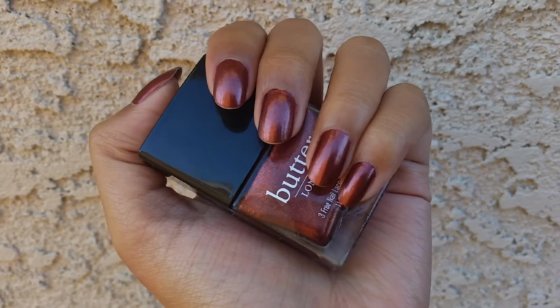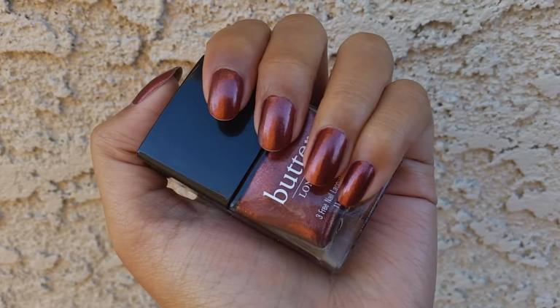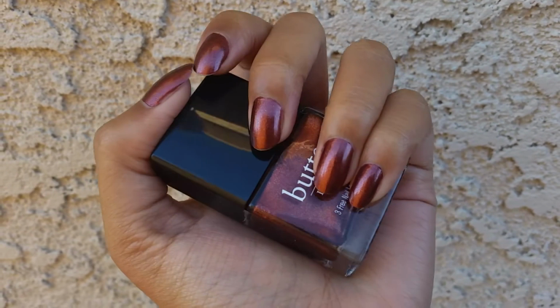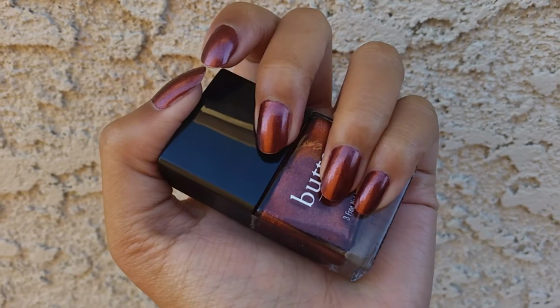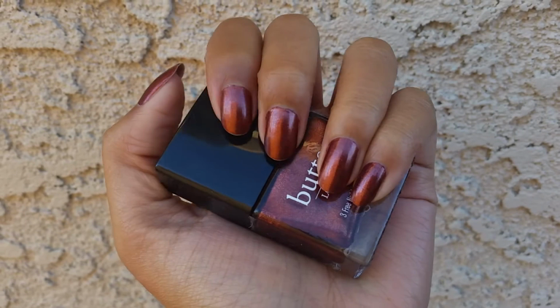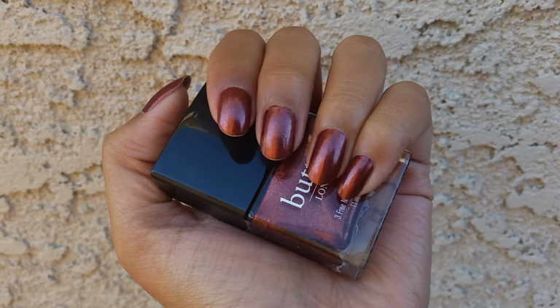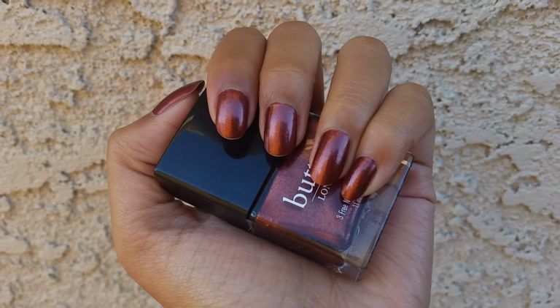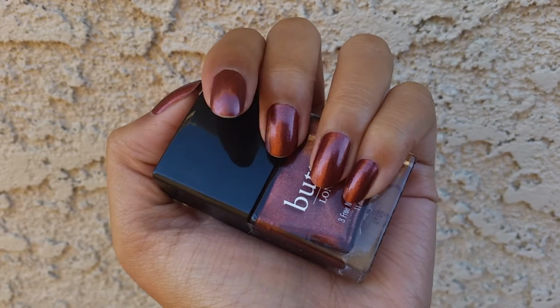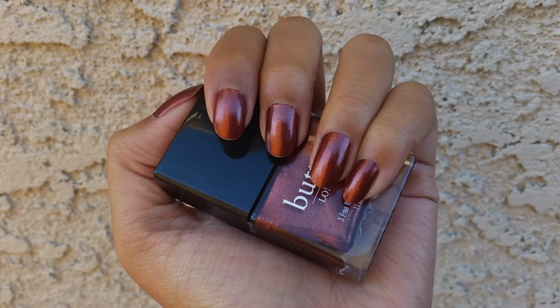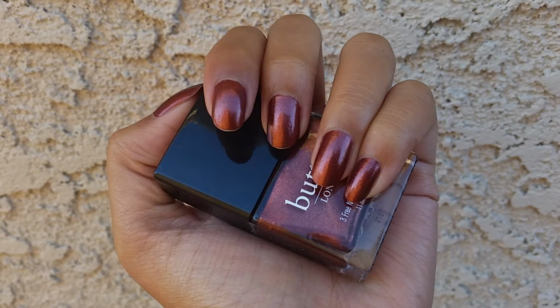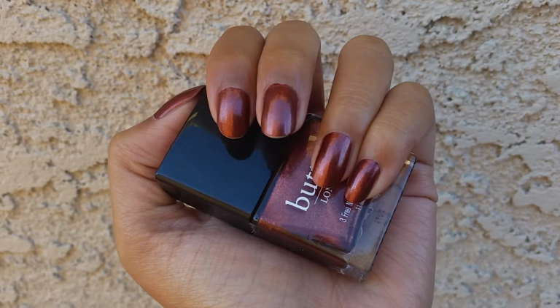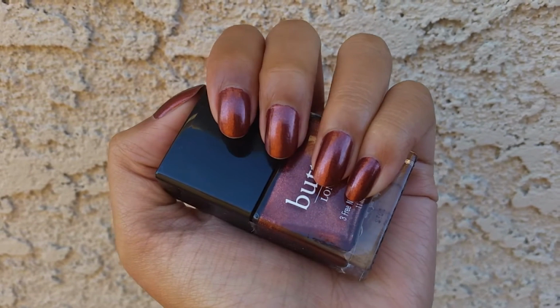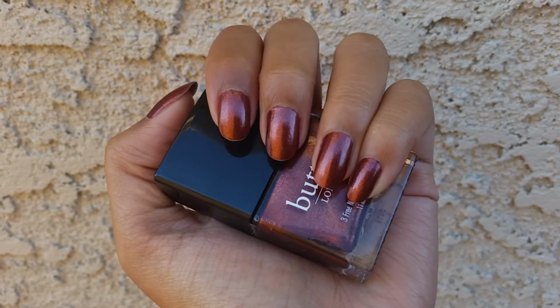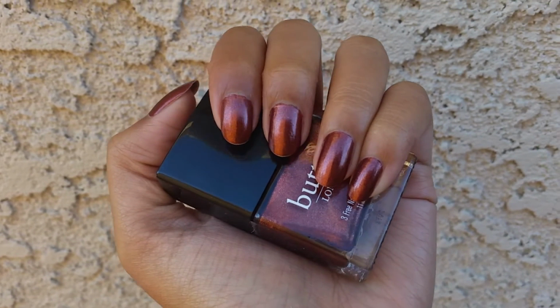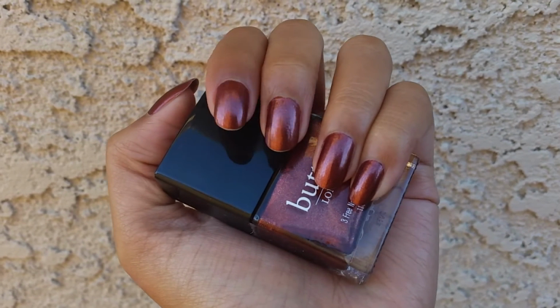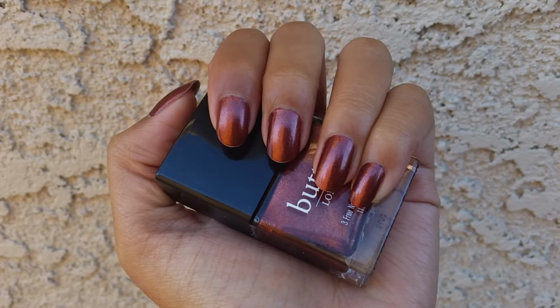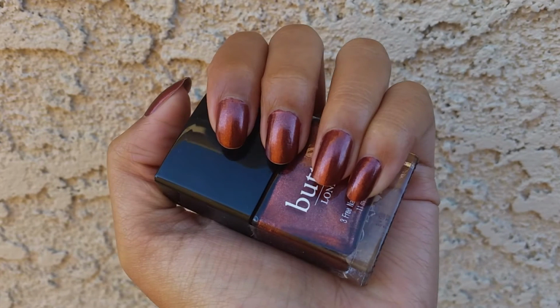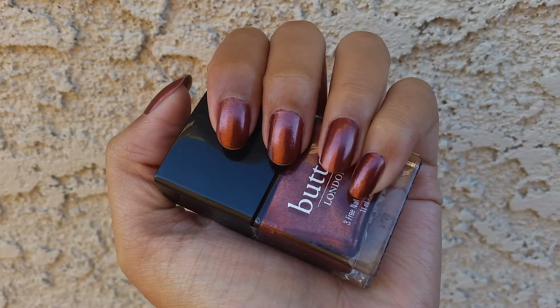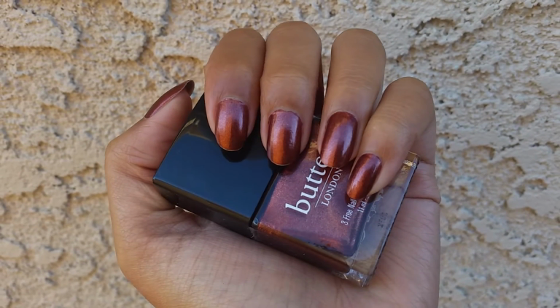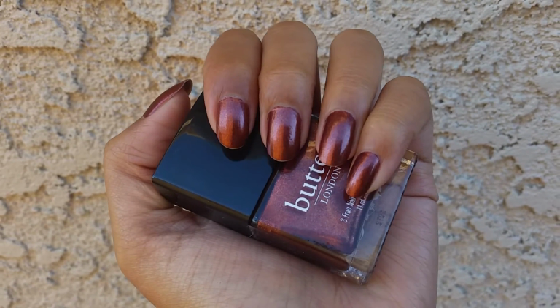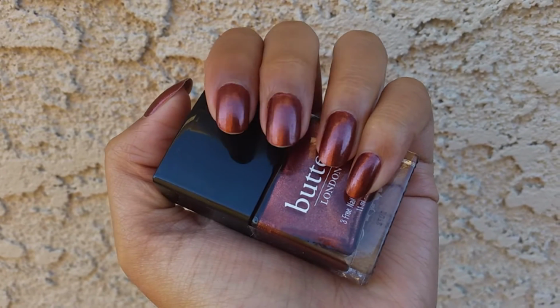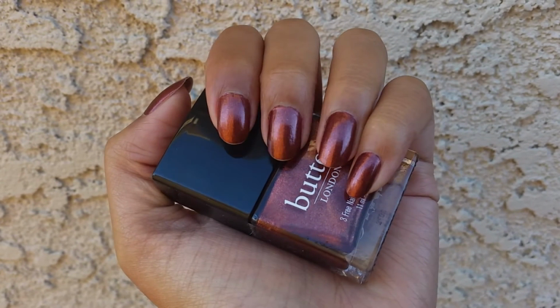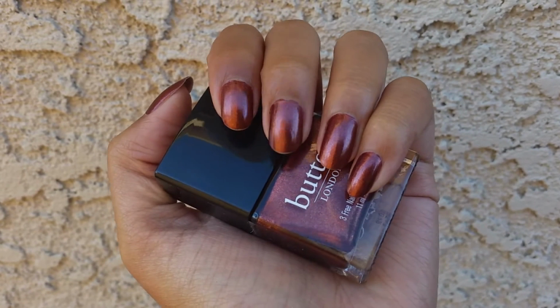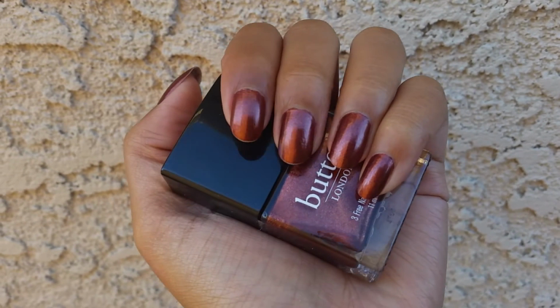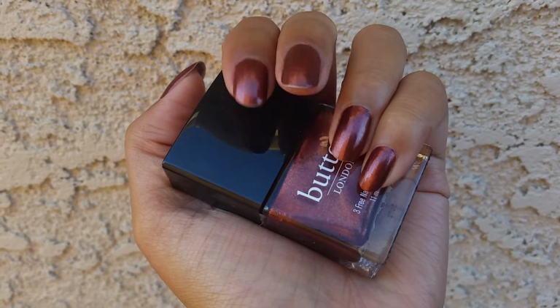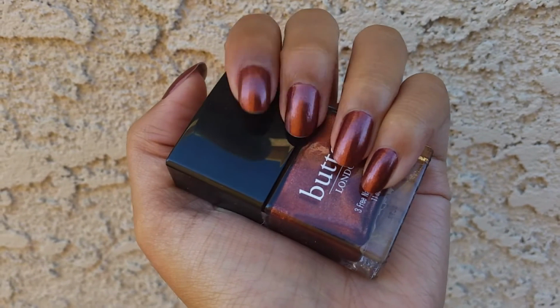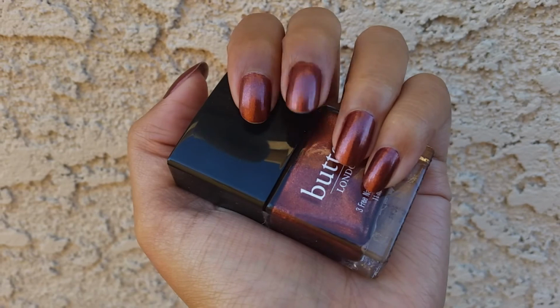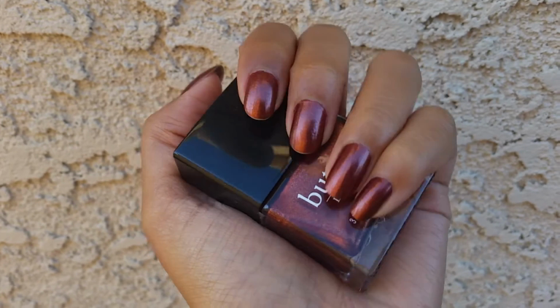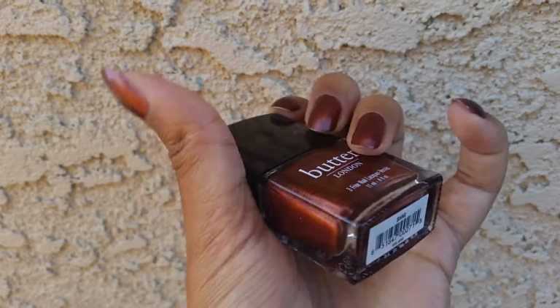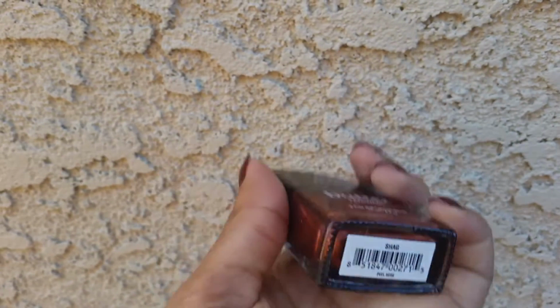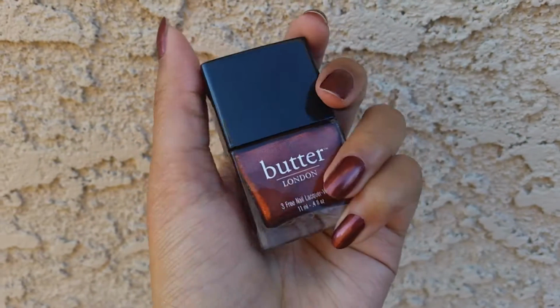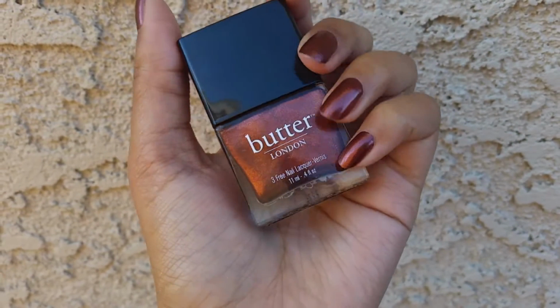I do want to point out that I painted my nails last night and I already have some tip wear on my index and my middle finger. Which is kind of interesting because I don't think I've ever gotten tip wear this quickly before. I have some tip wear, which is really interesting.